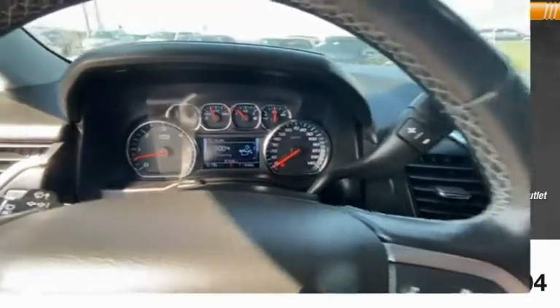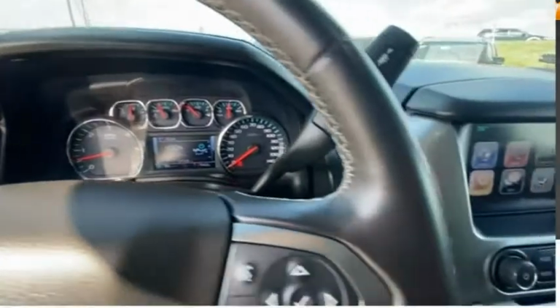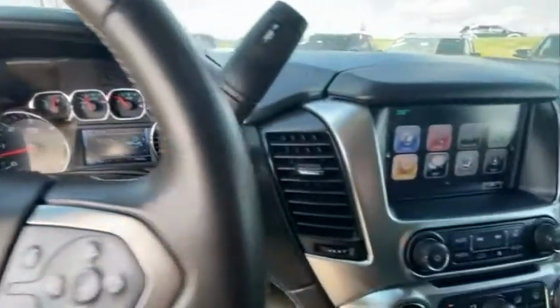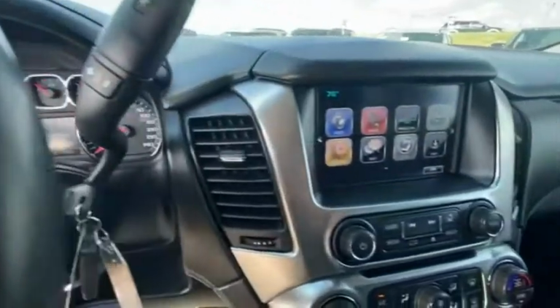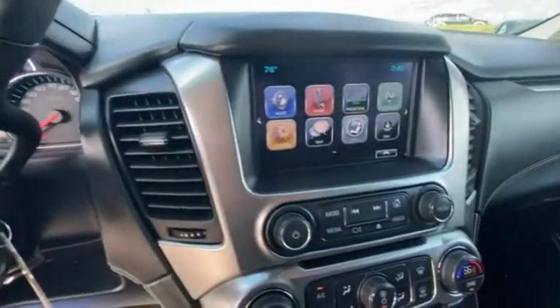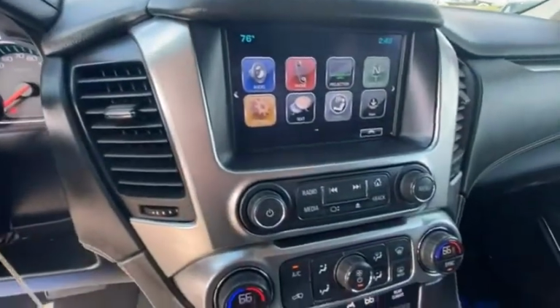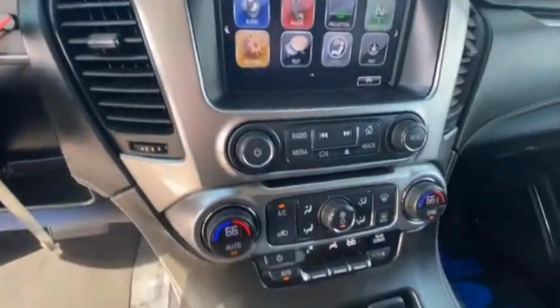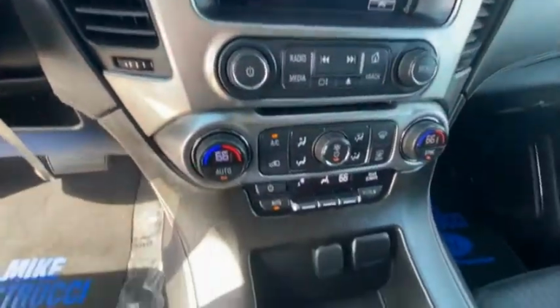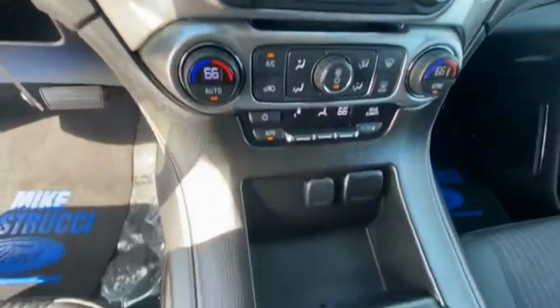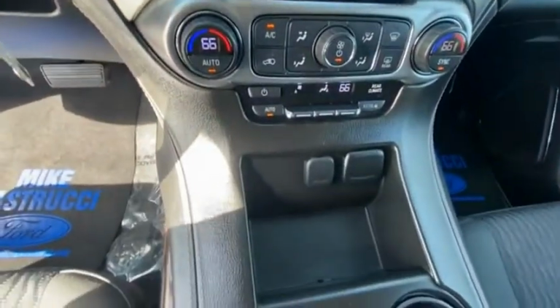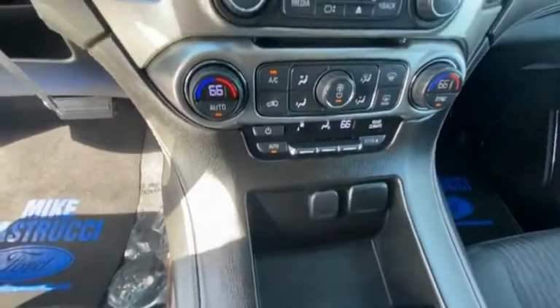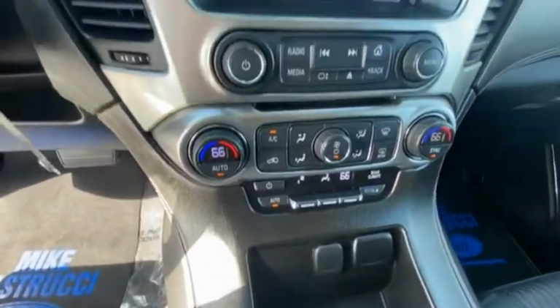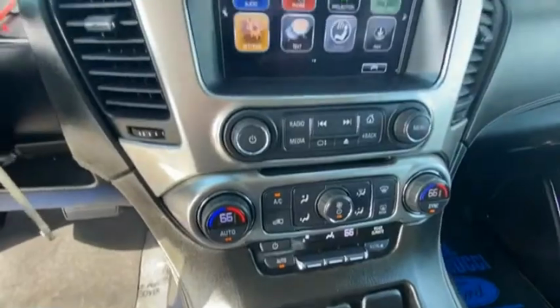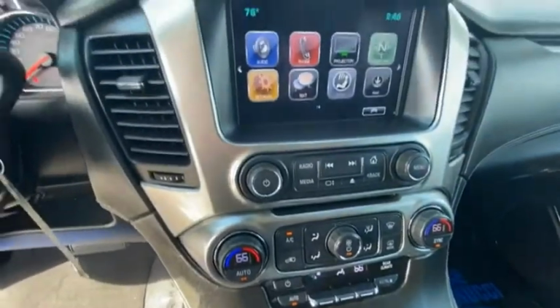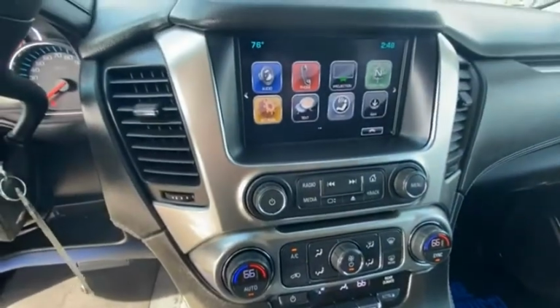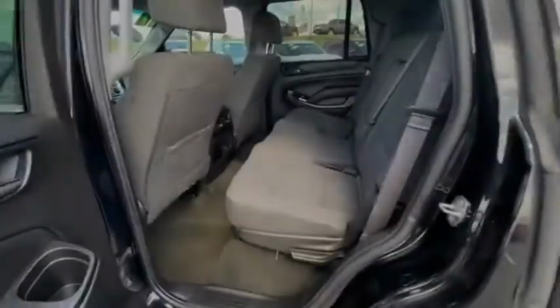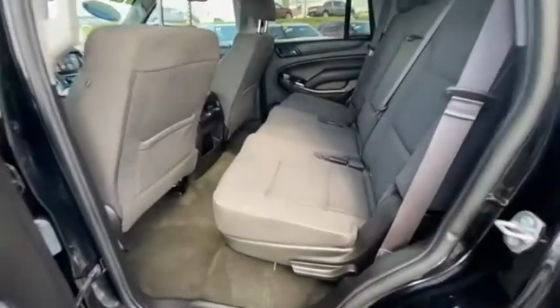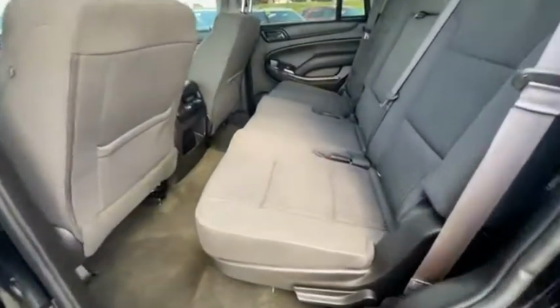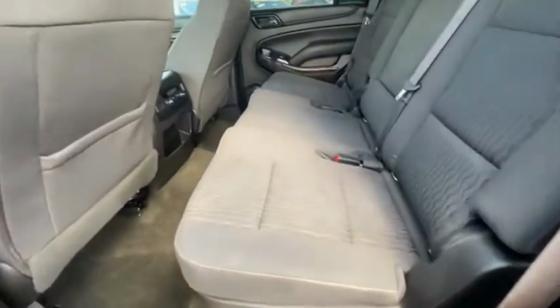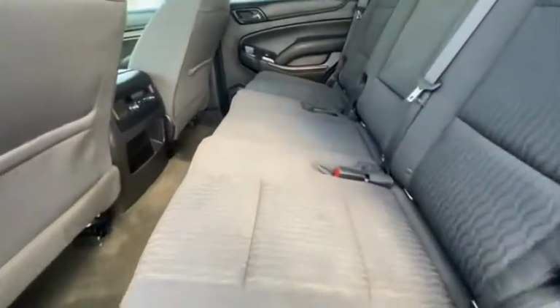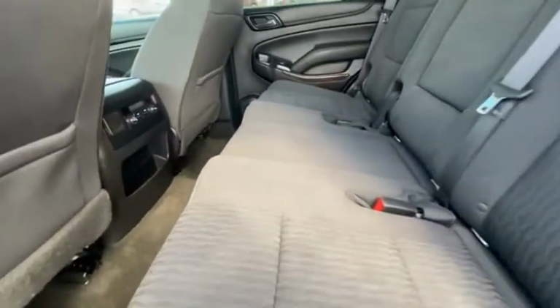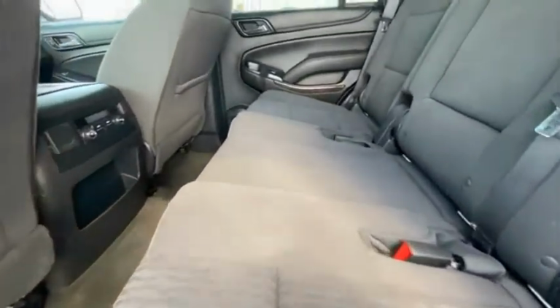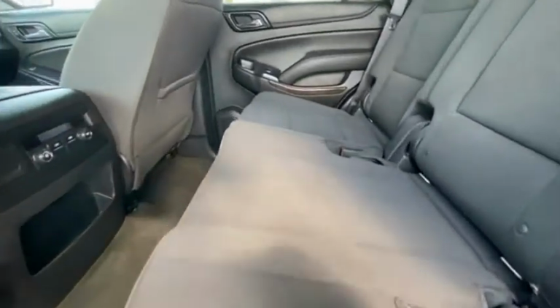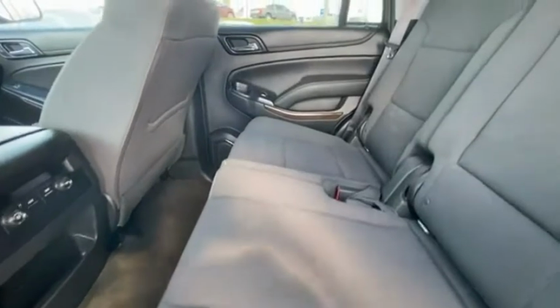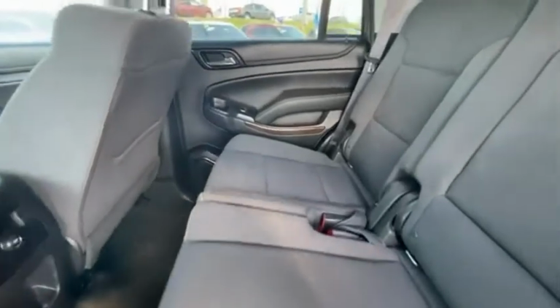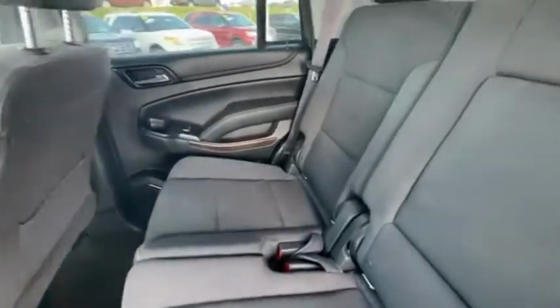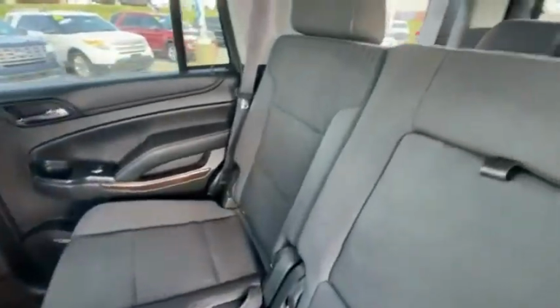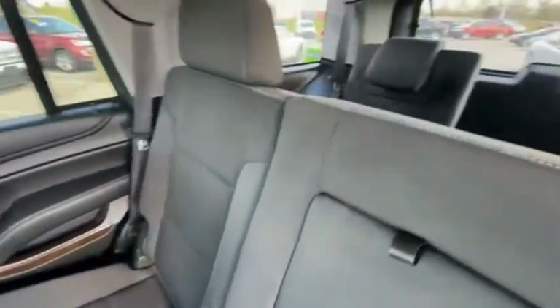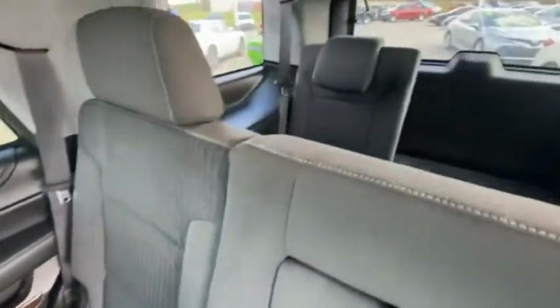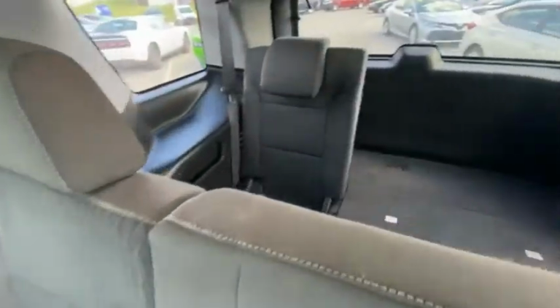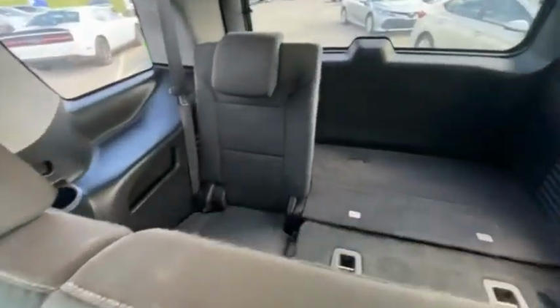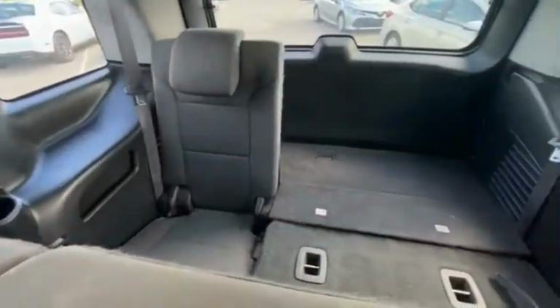Tahoe has been the best-selling sports utility vehicle, accounting annually for more than 25% of all full-size SUV registrations in the United States. Wouldn't you look great in this vehicle? Stop in today and see for yourself.